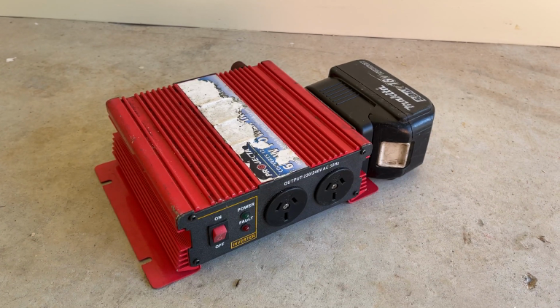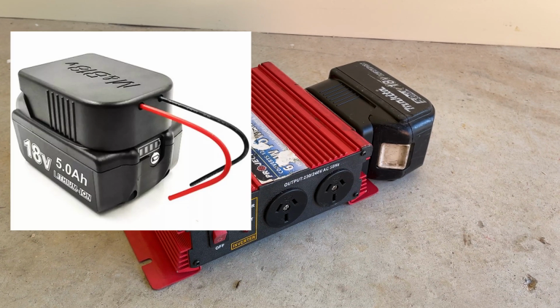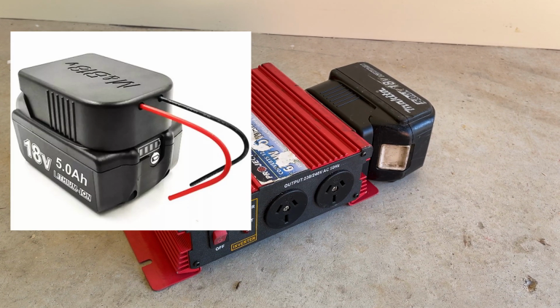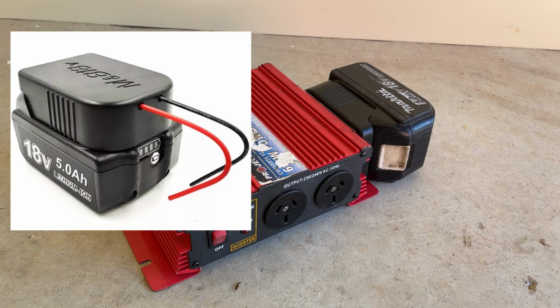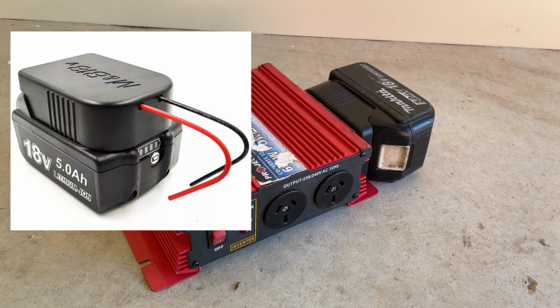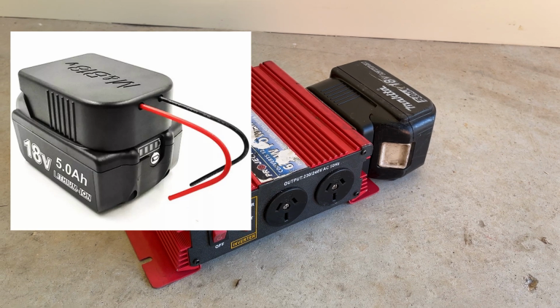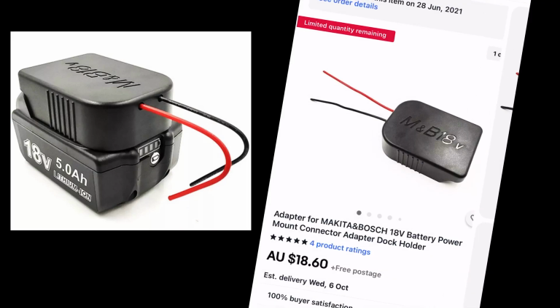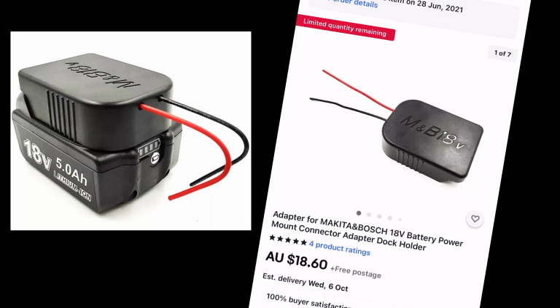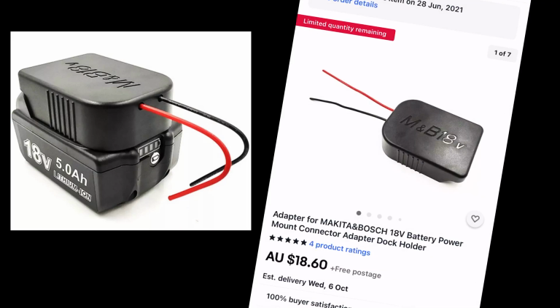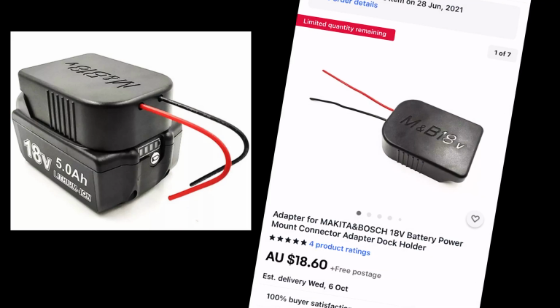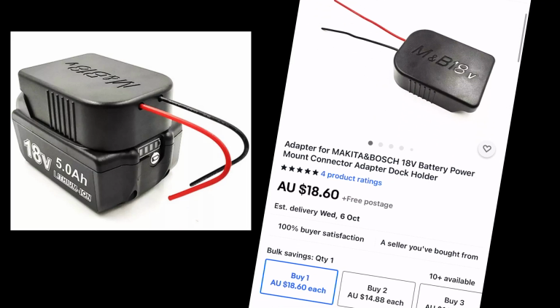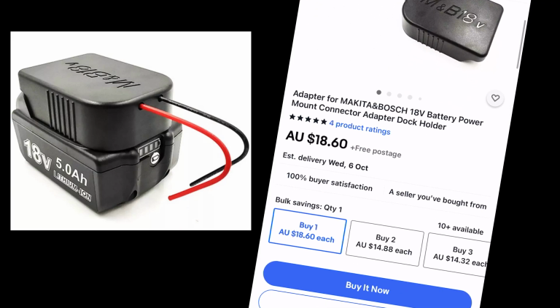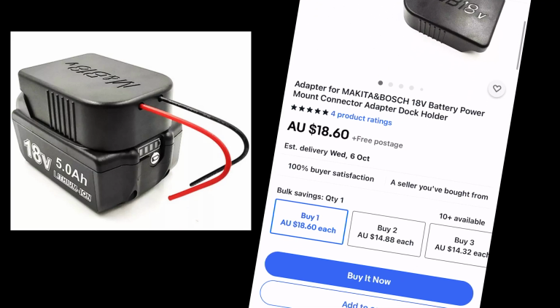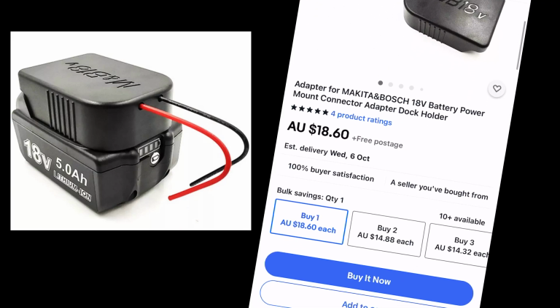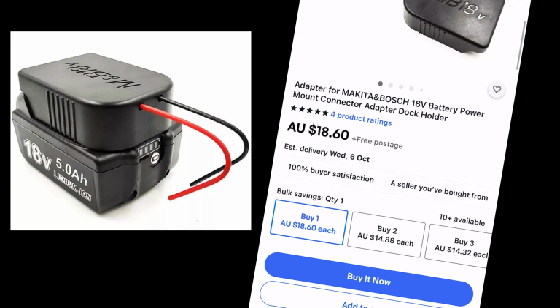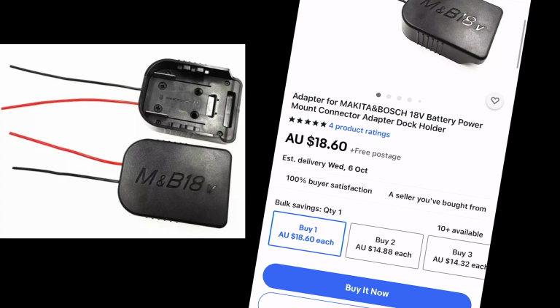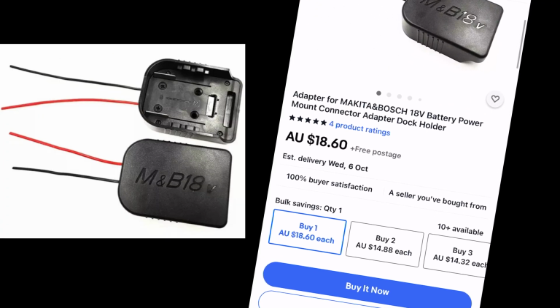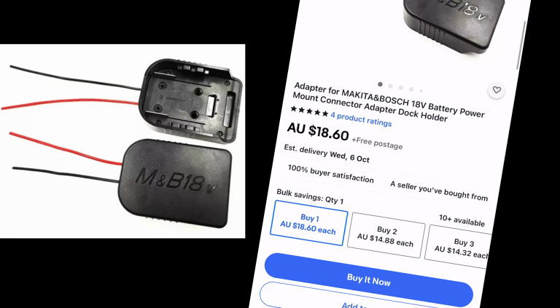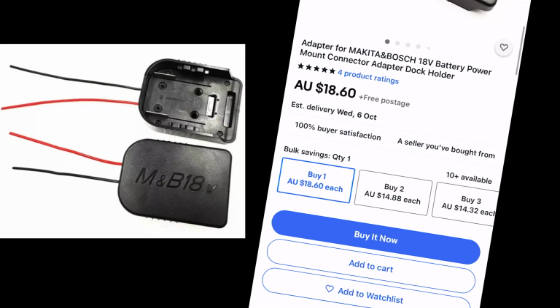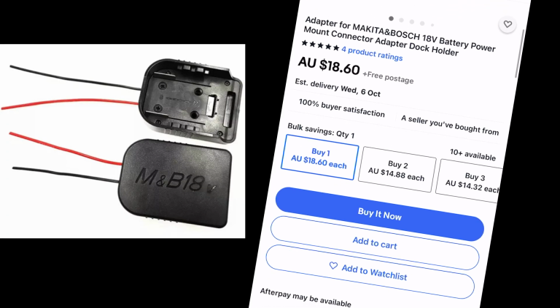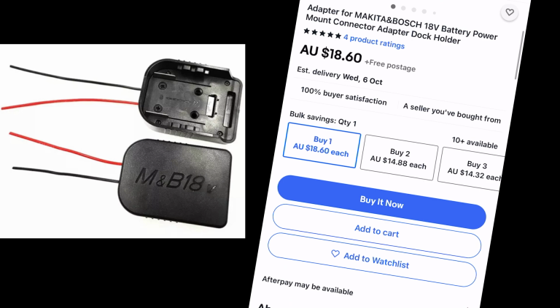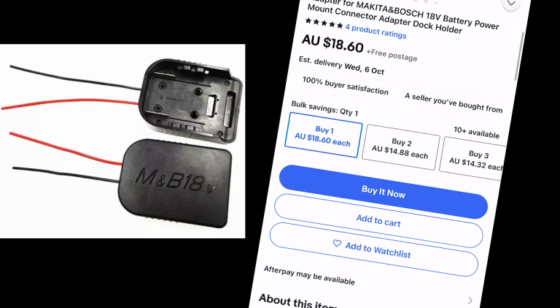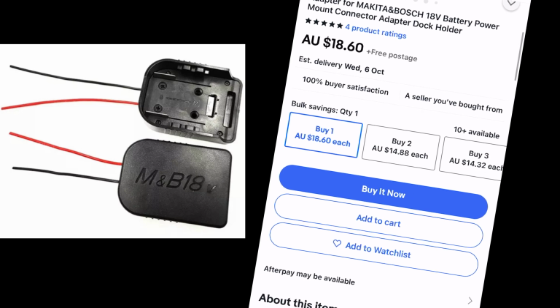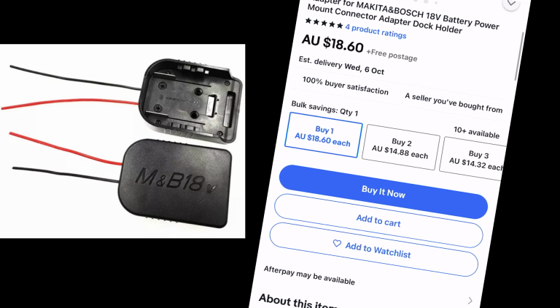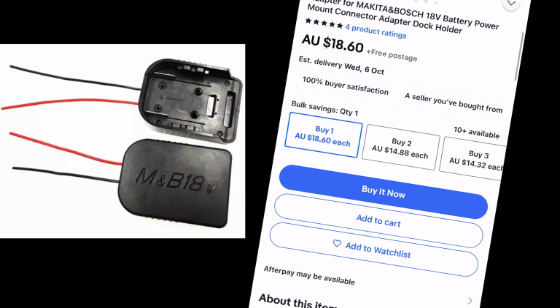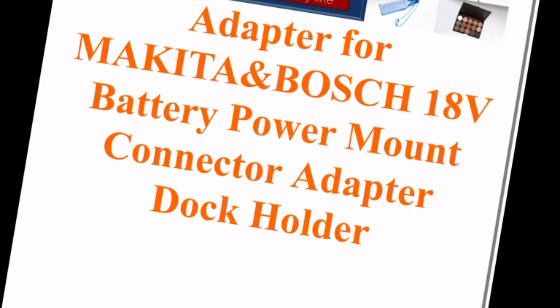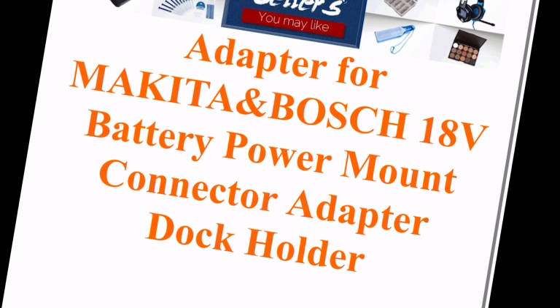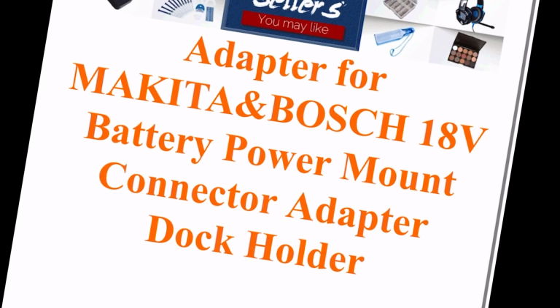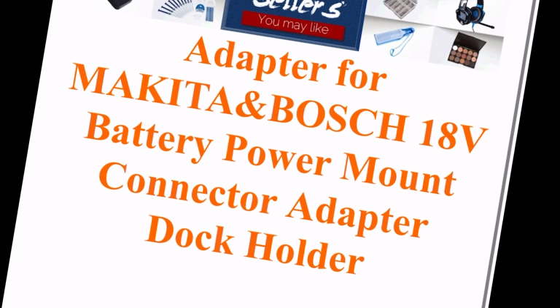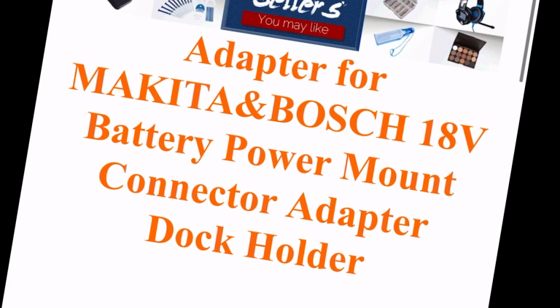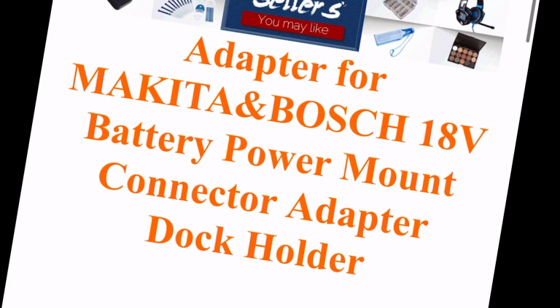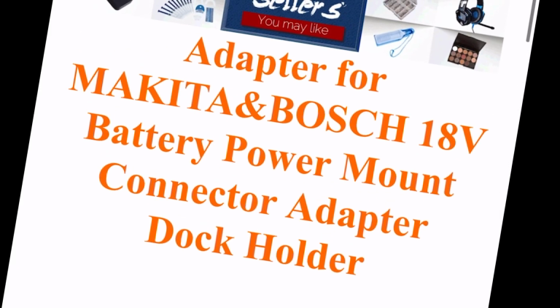So there it is. Here's the link — I got it off eBay, about $18 to $19 with free postage. Can't go wrong.